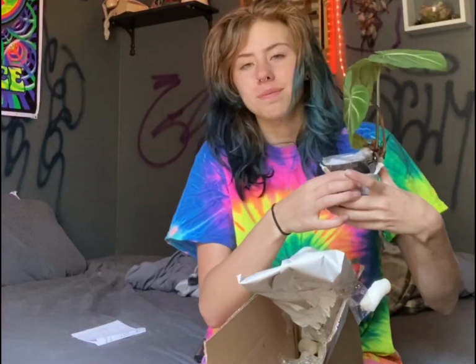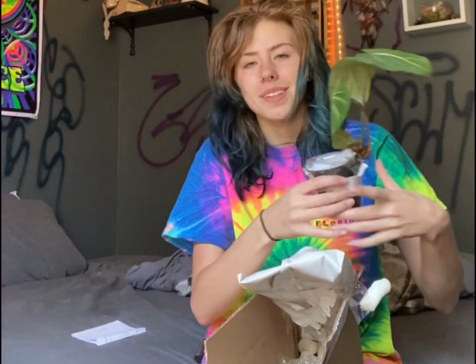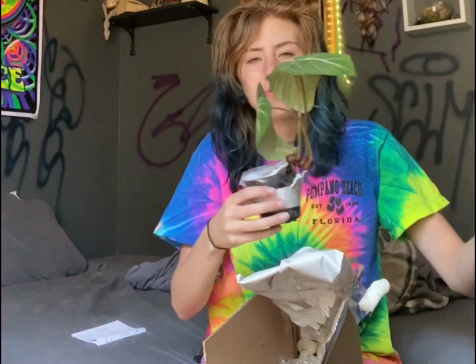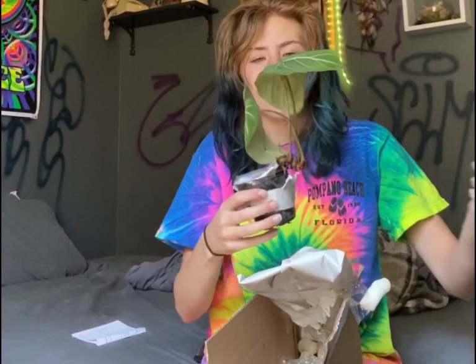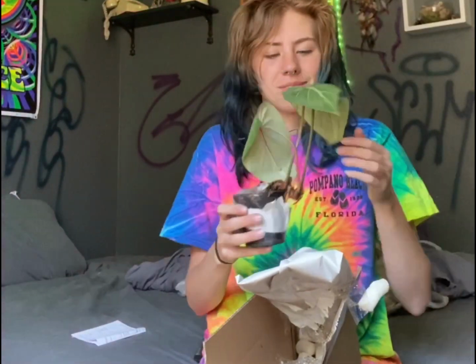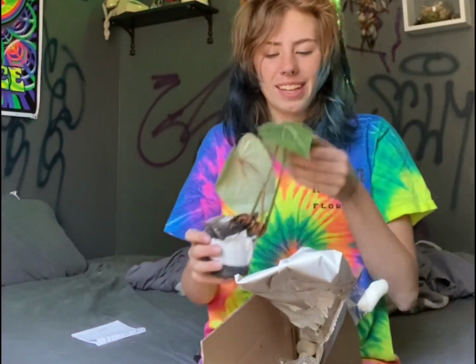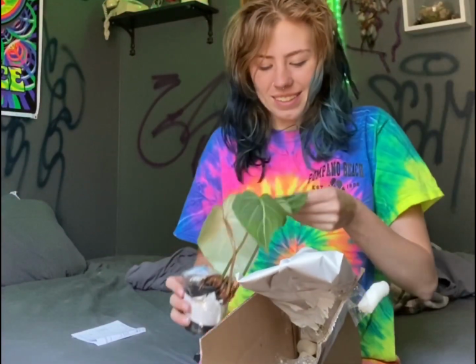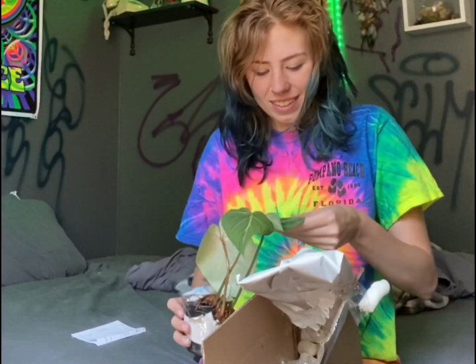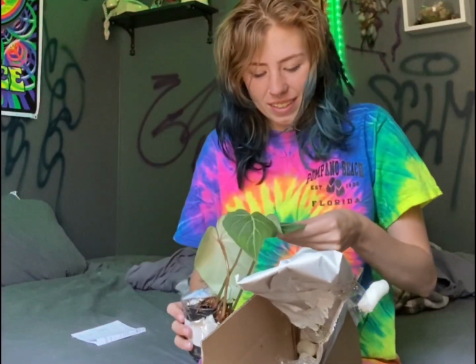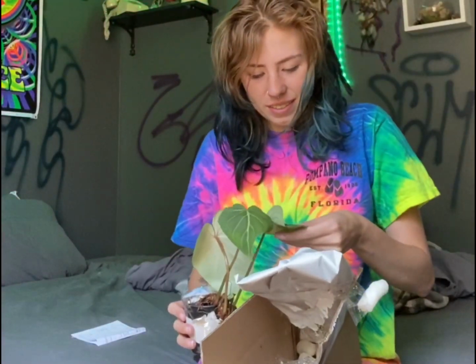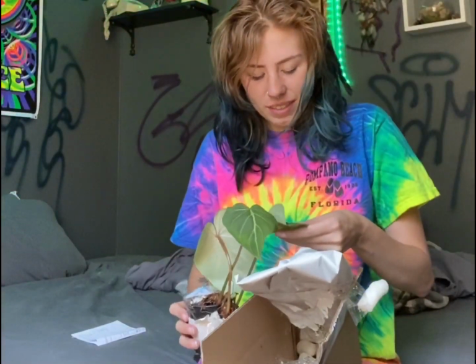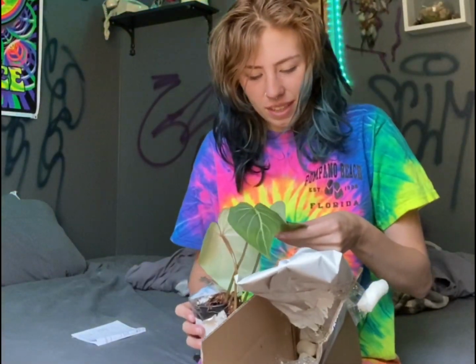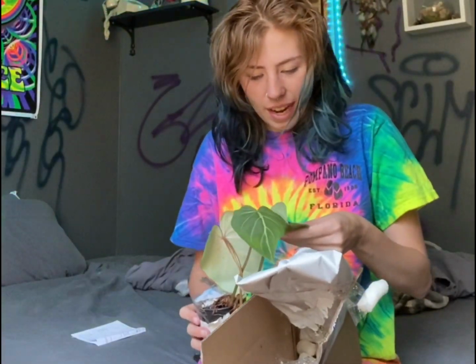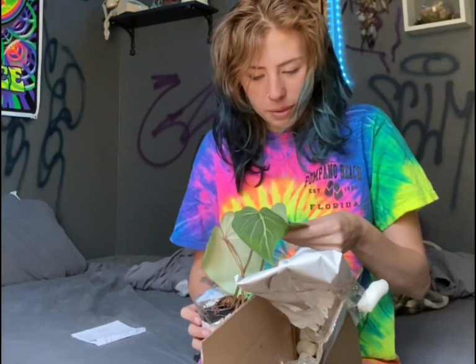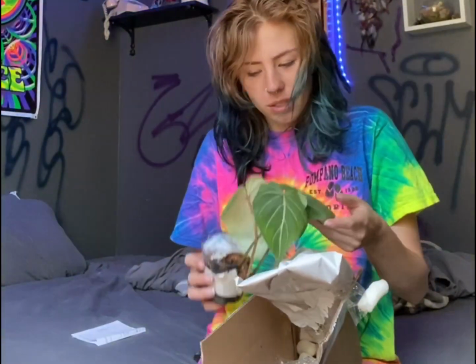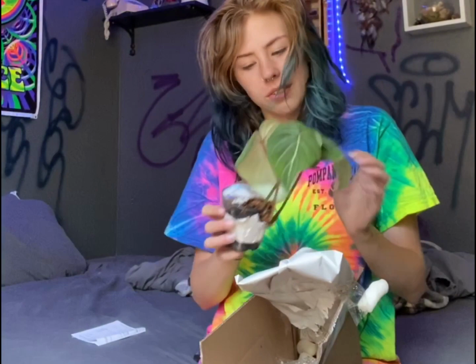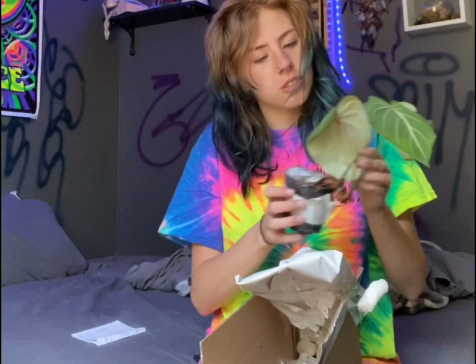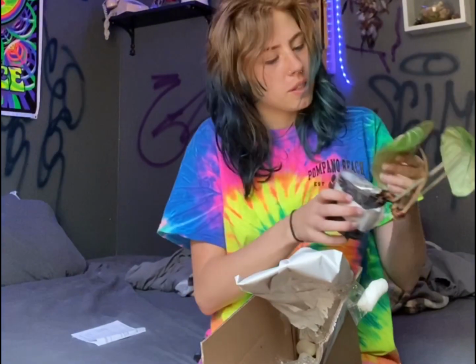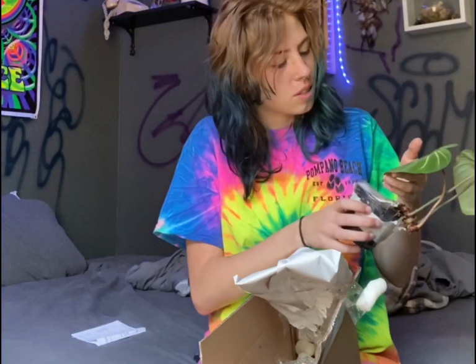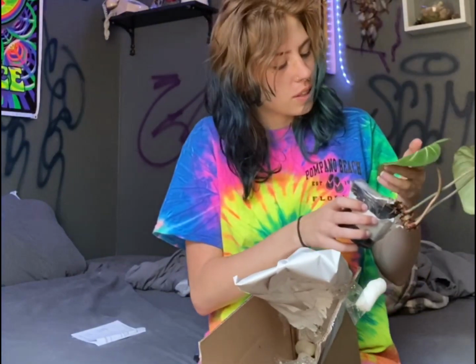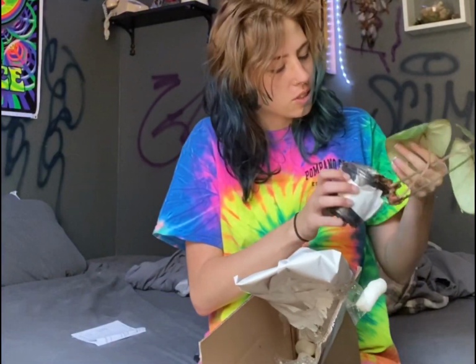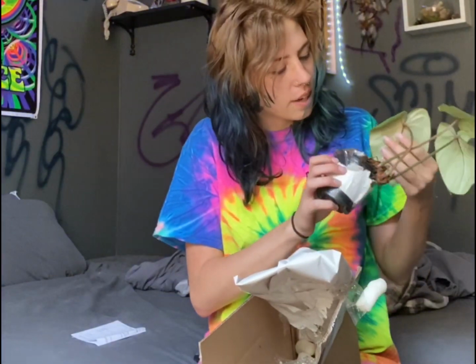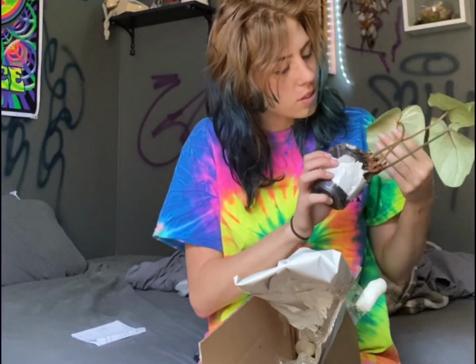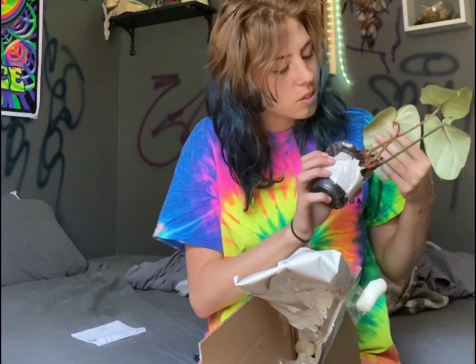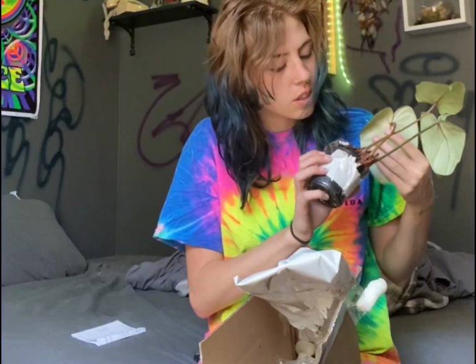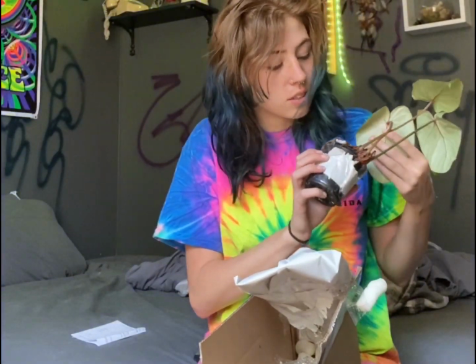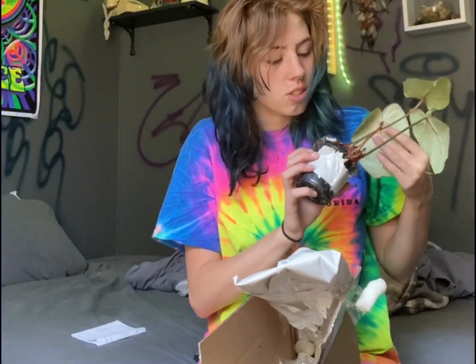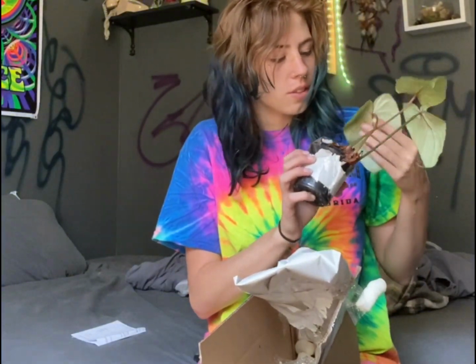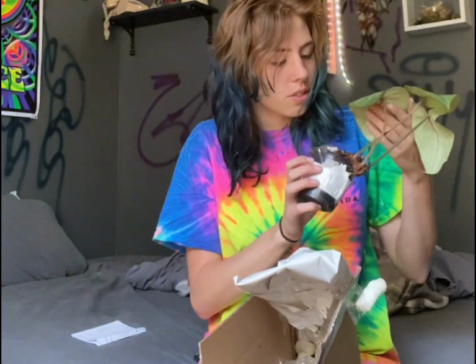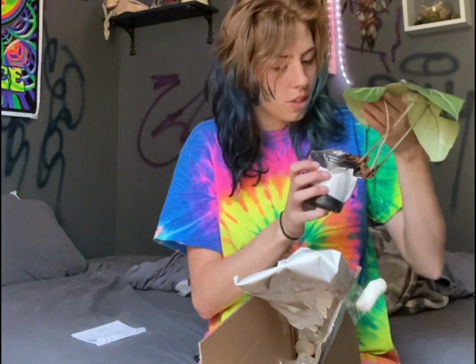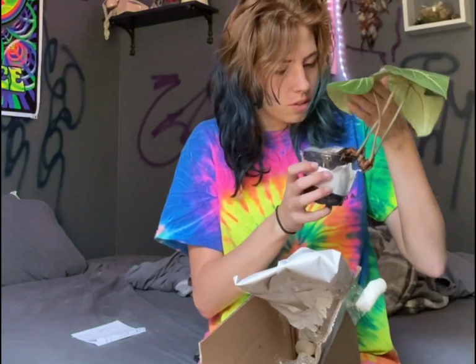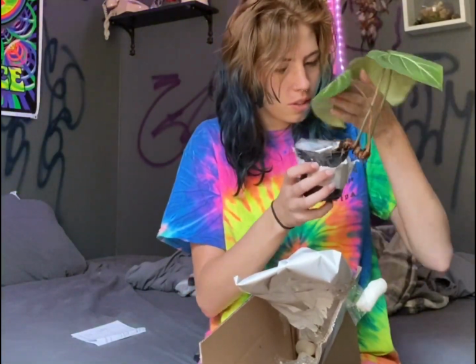This one has some spots on it, but that's fine — that's gonna happen through shipping and stuff, that's just how this goes.